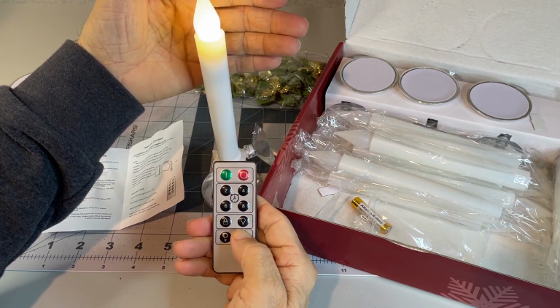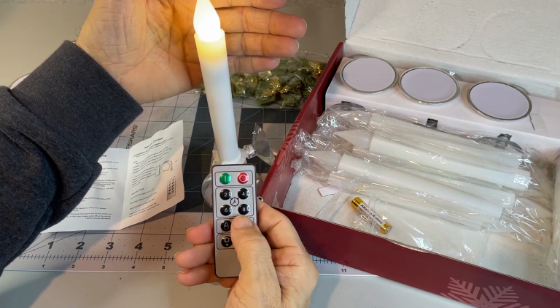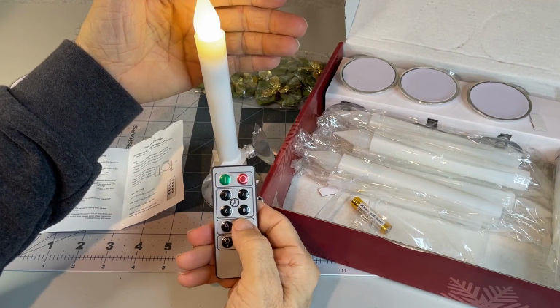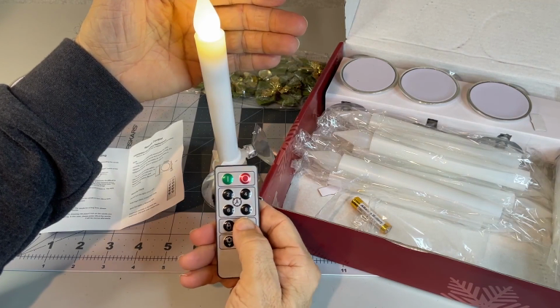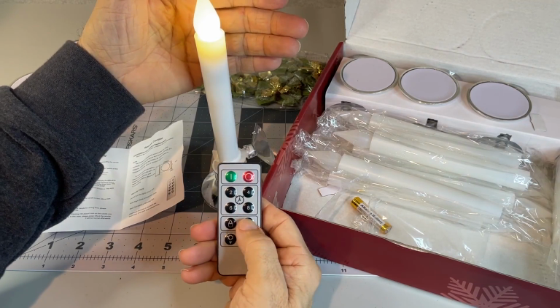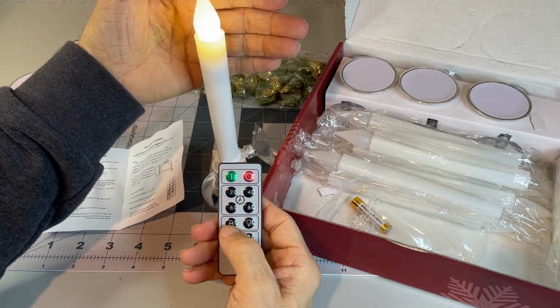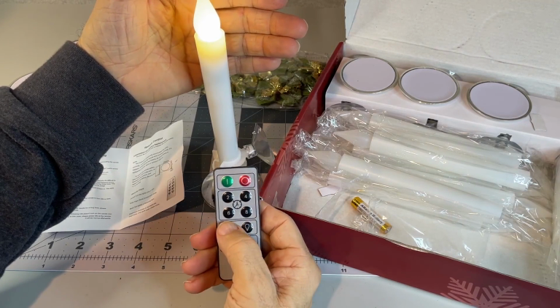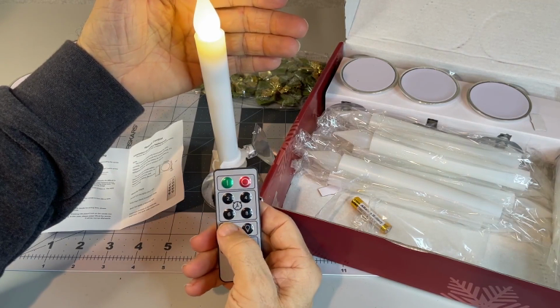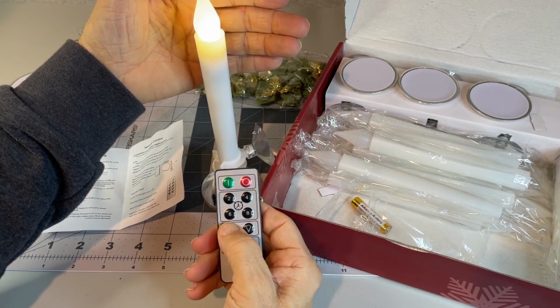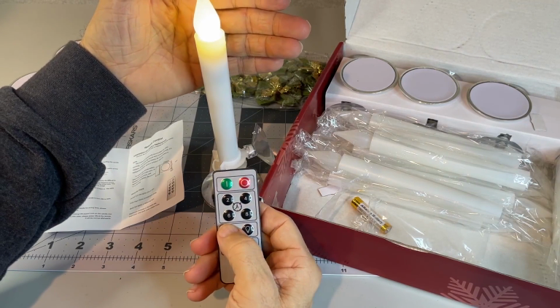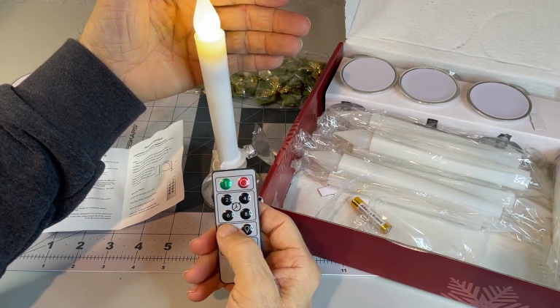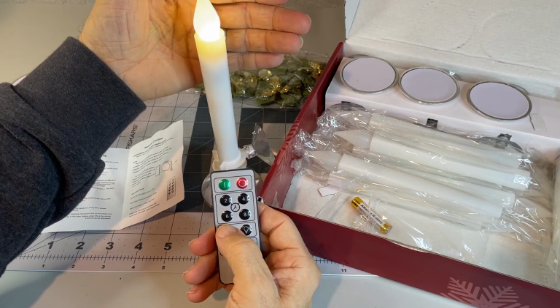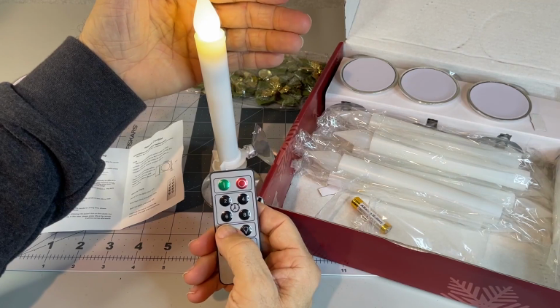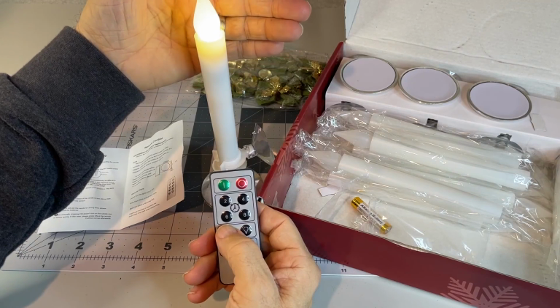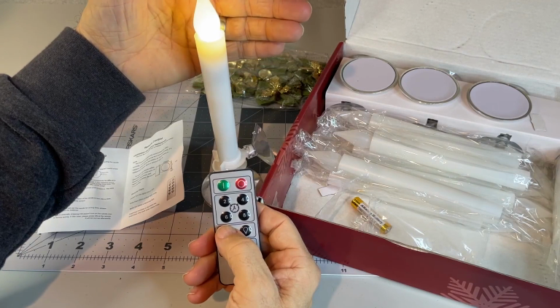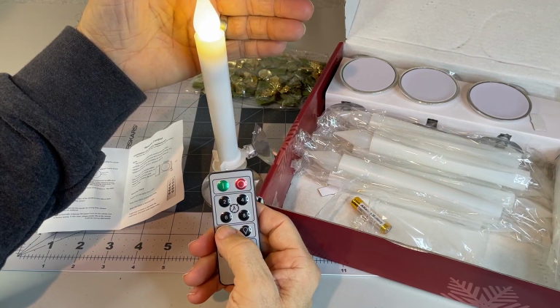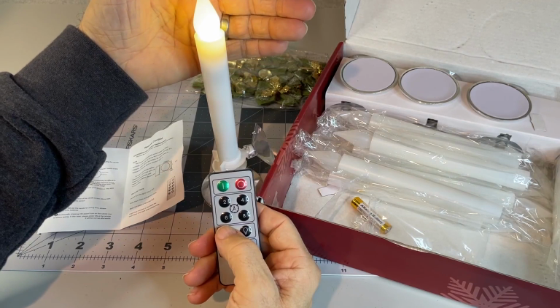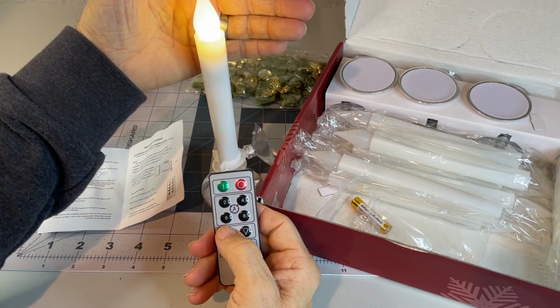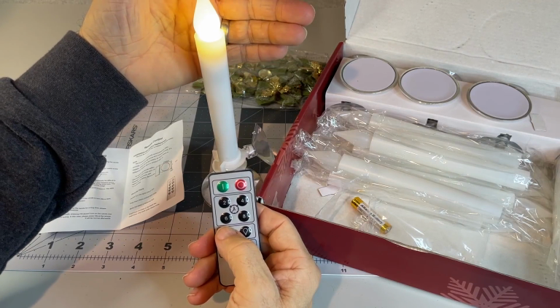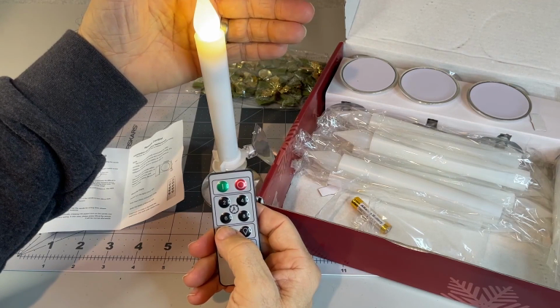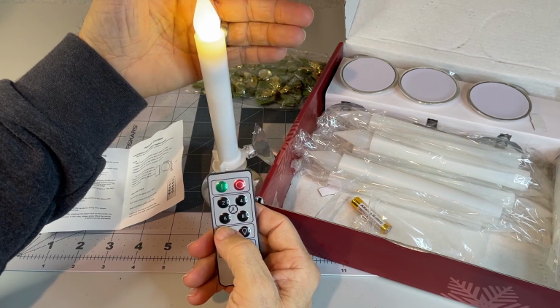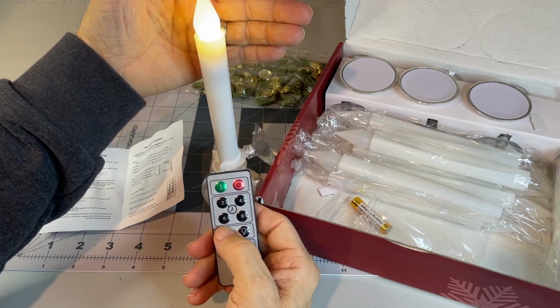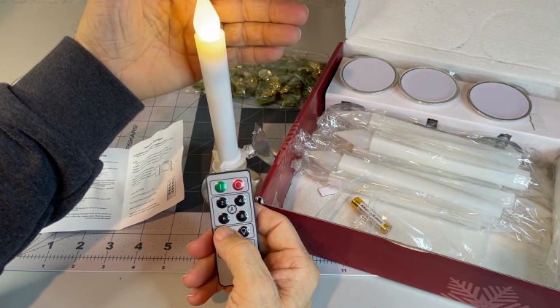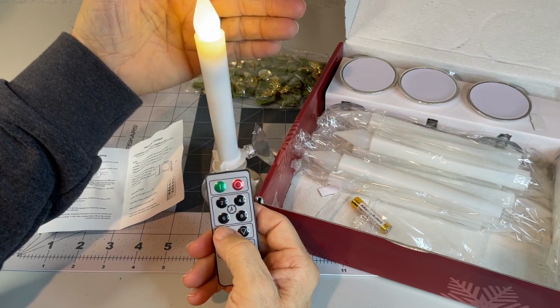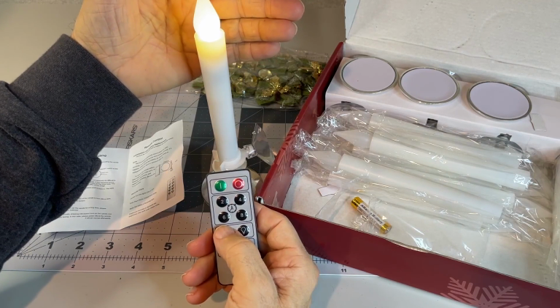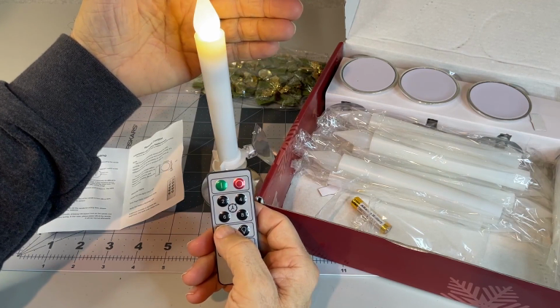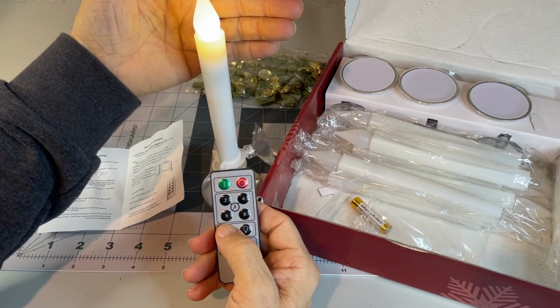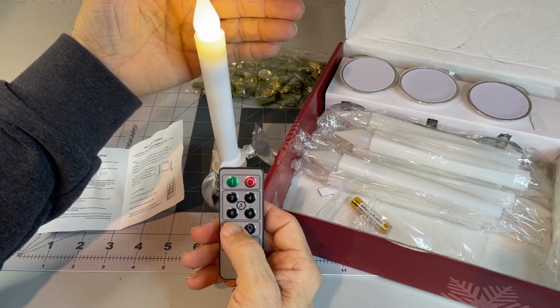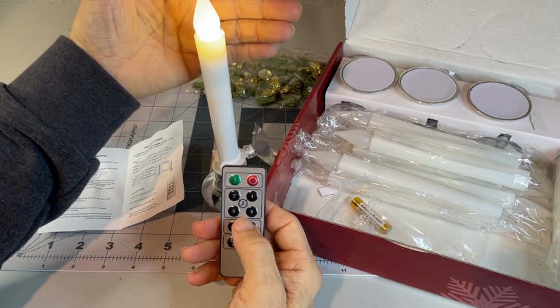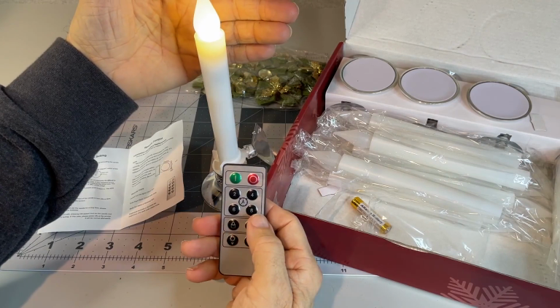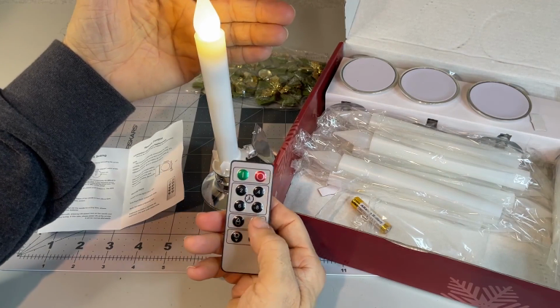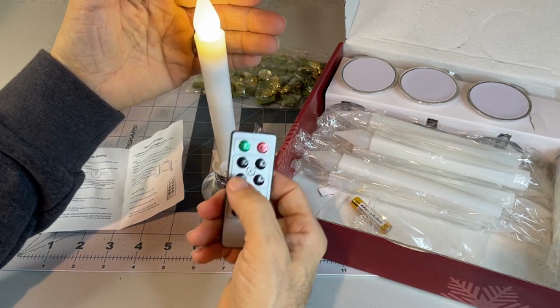You can set it to turn off after a certain number of hours. Maybe you can see now it's sort of flickering a little bit there.